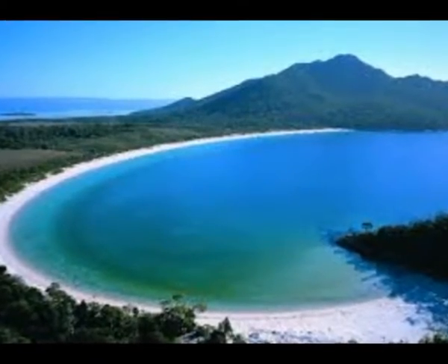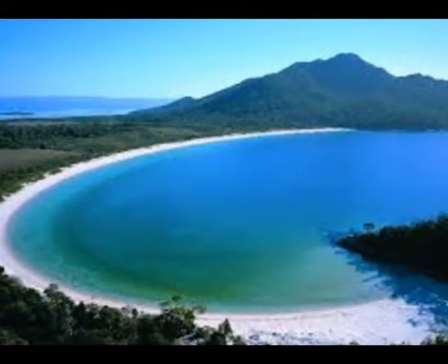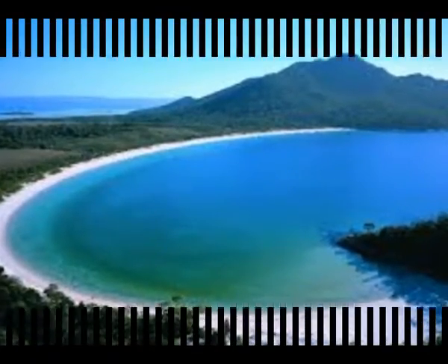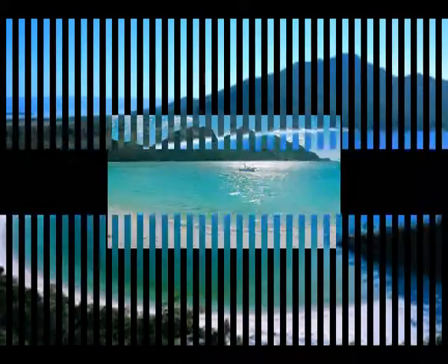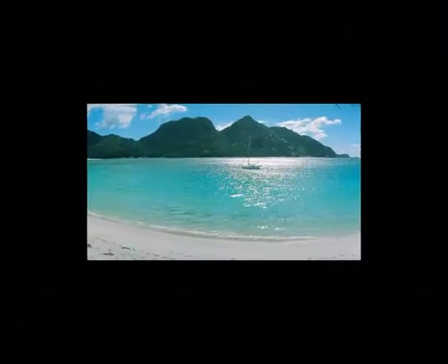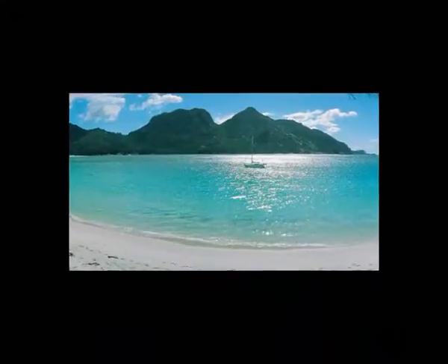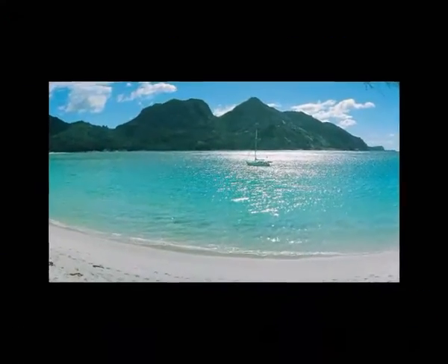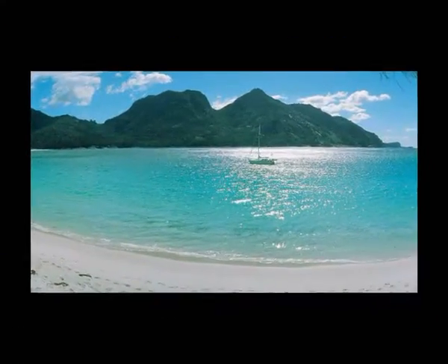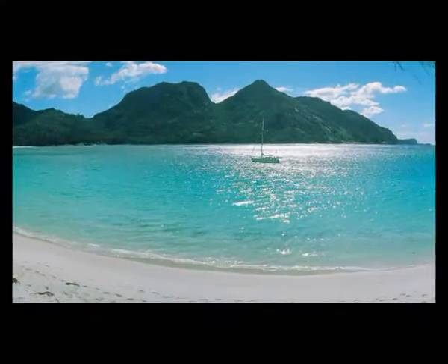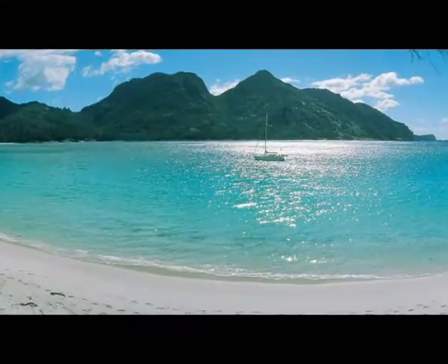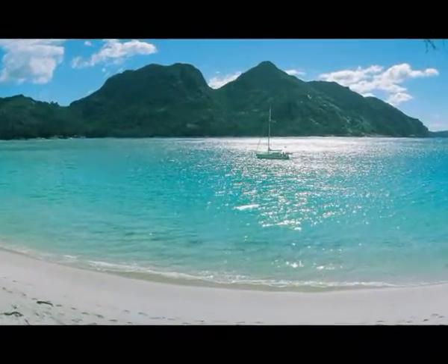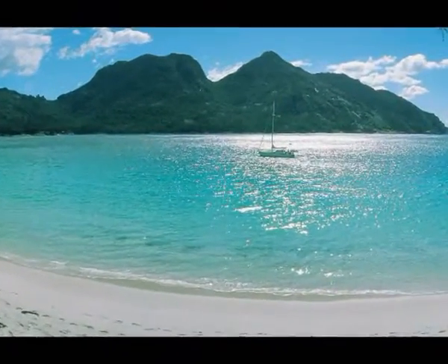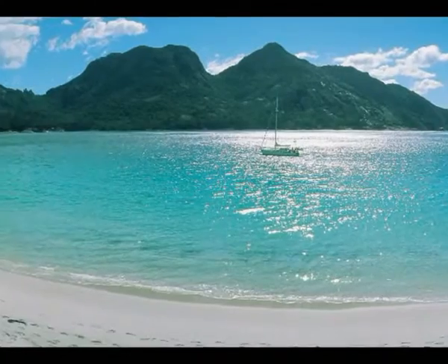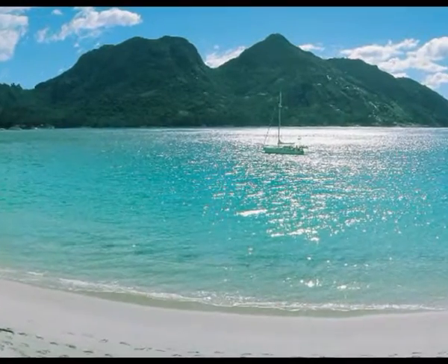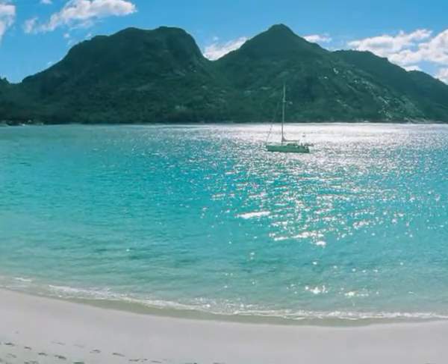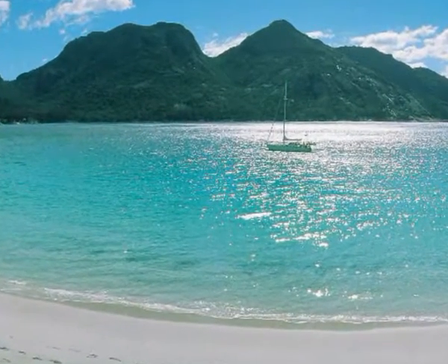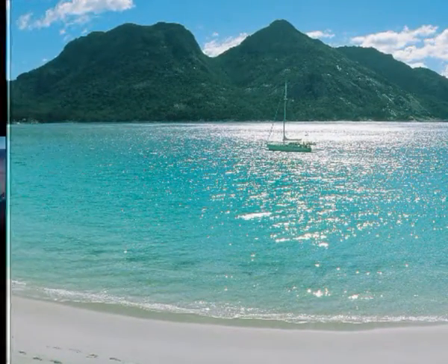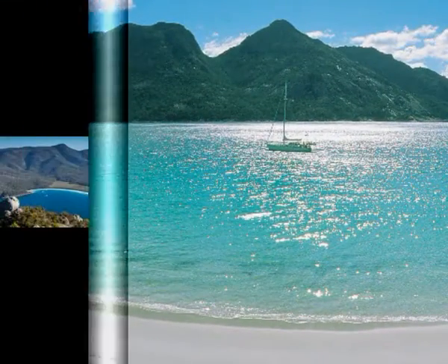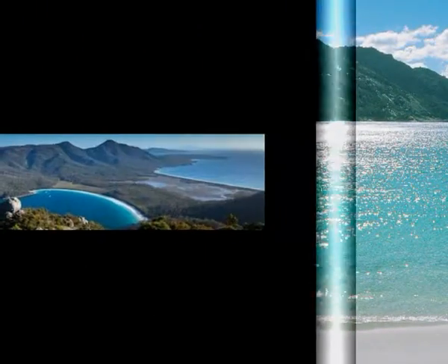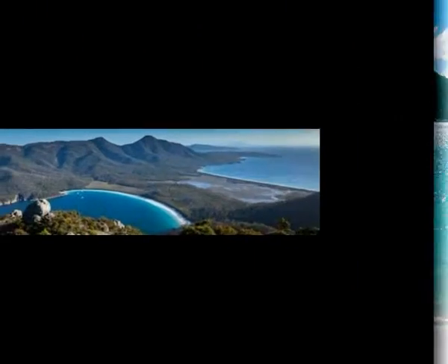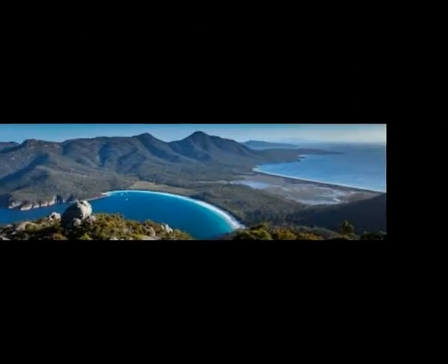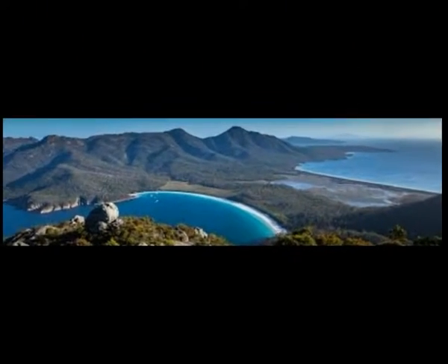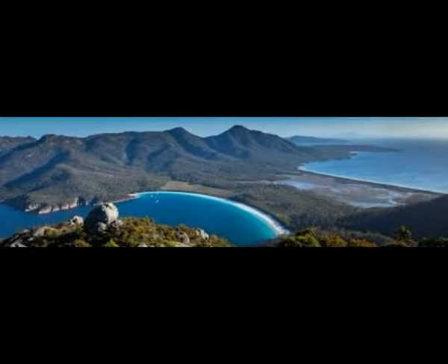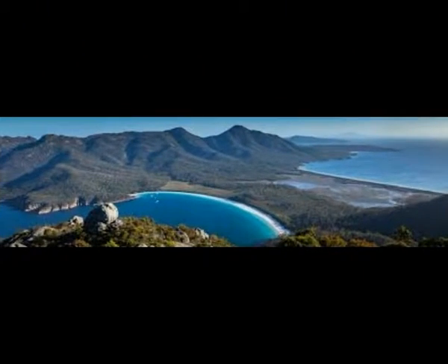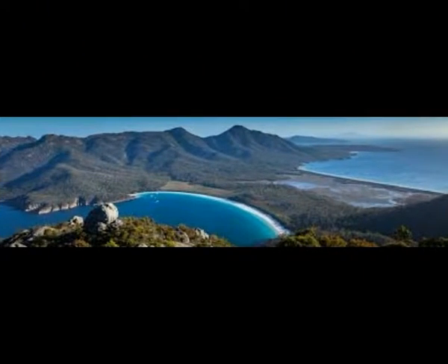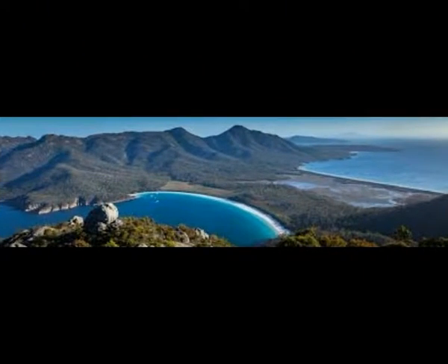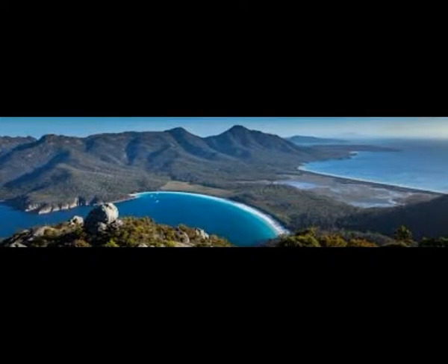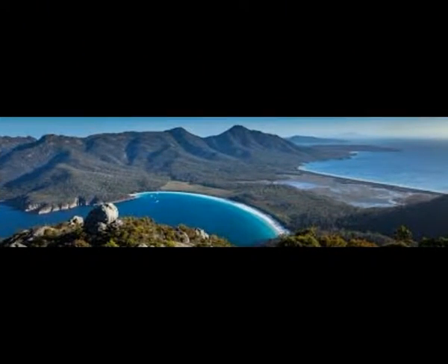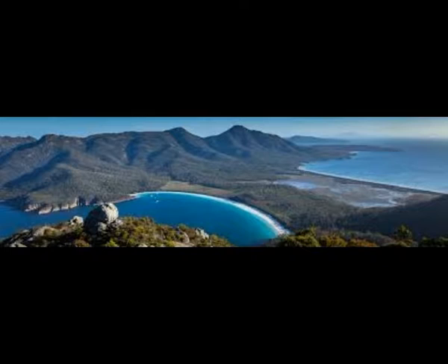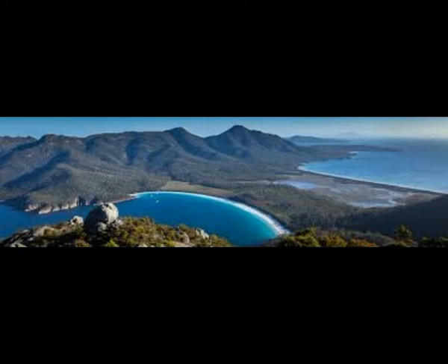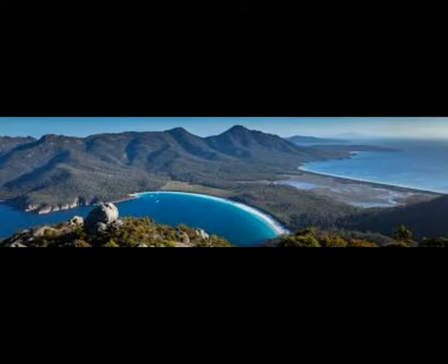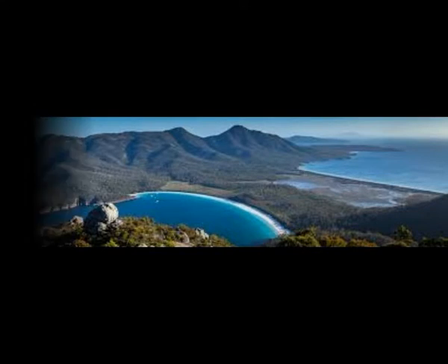Freycinet is effectively two eroded blocks of granite: the Hazards and the Mount Graham, Mount Freycinet sections of the peninsula, joined by a sand isthmus.